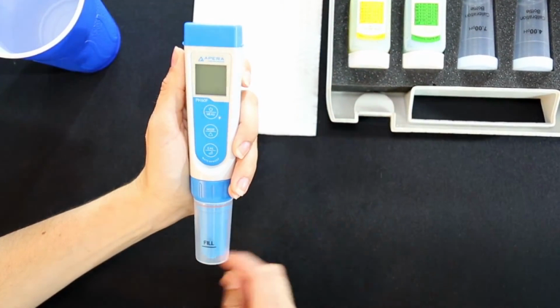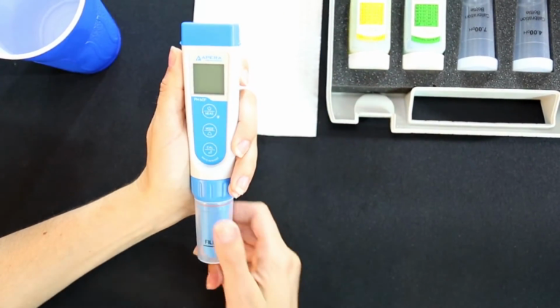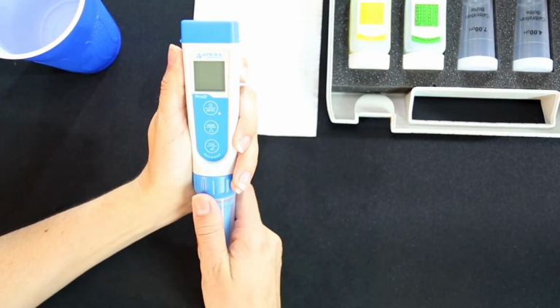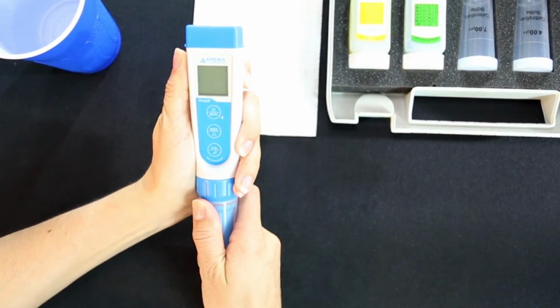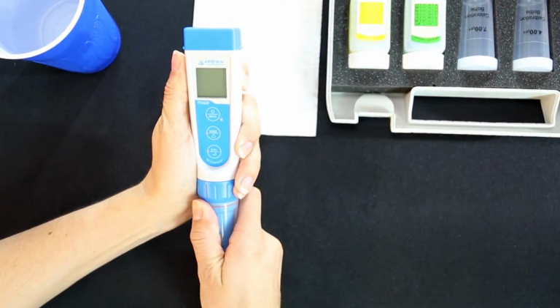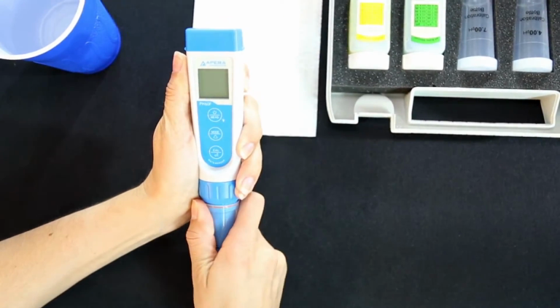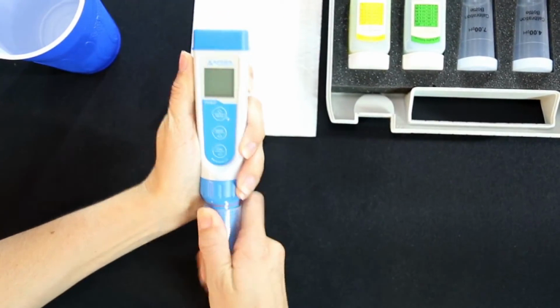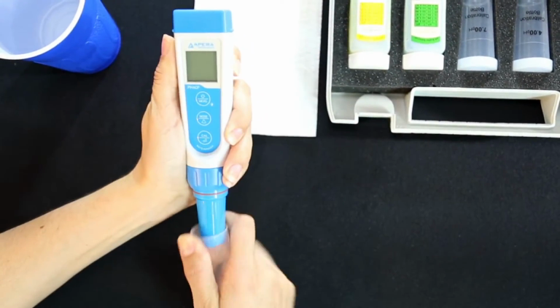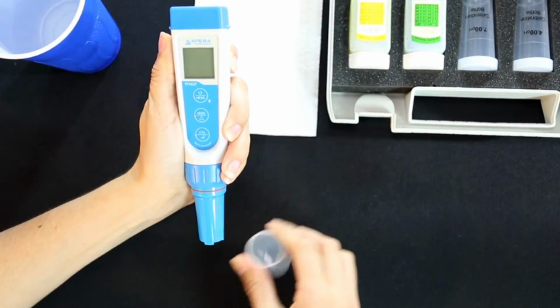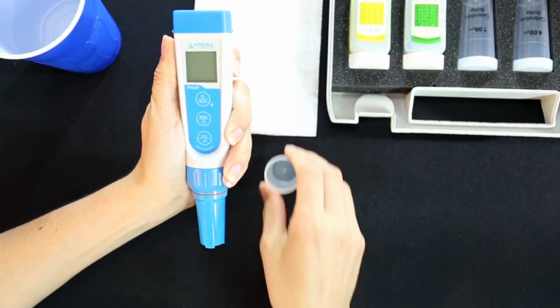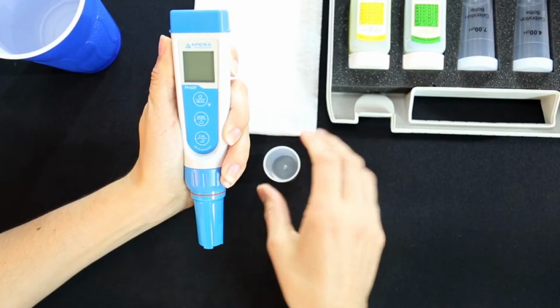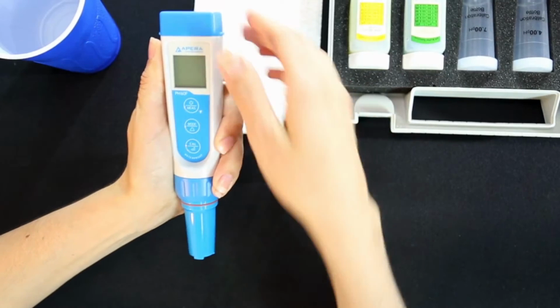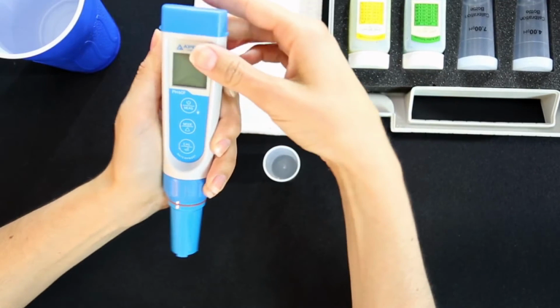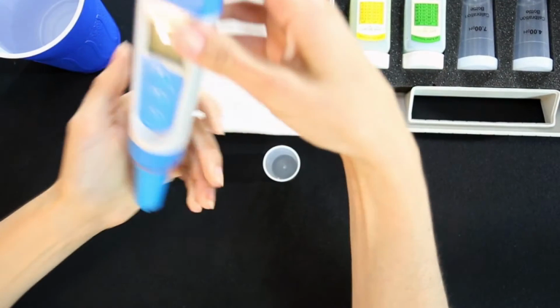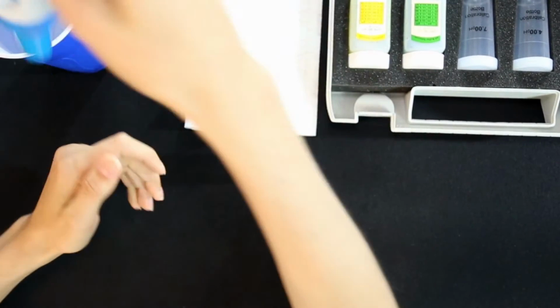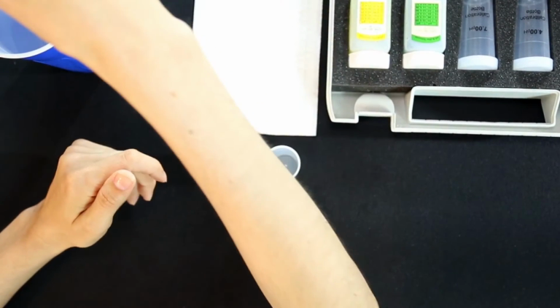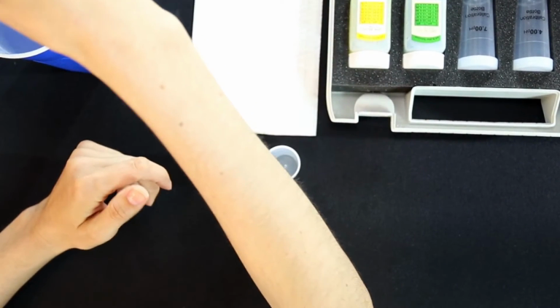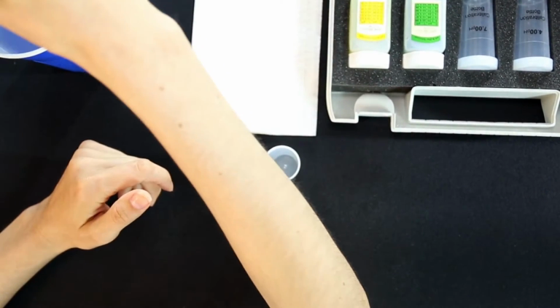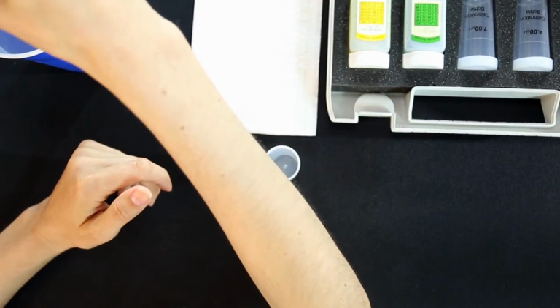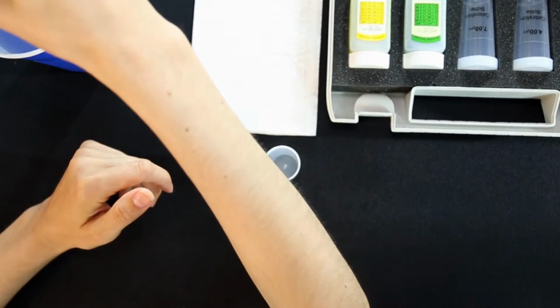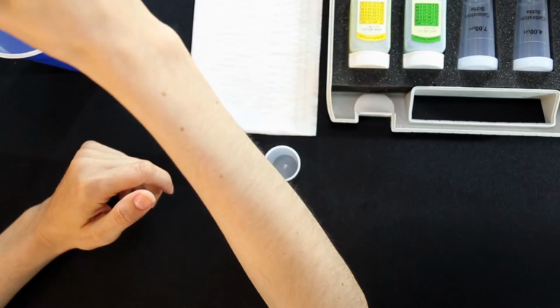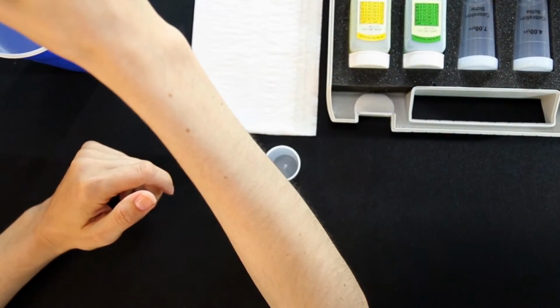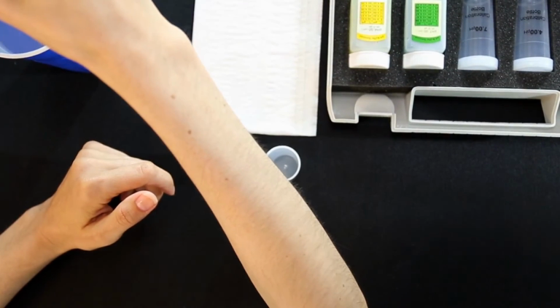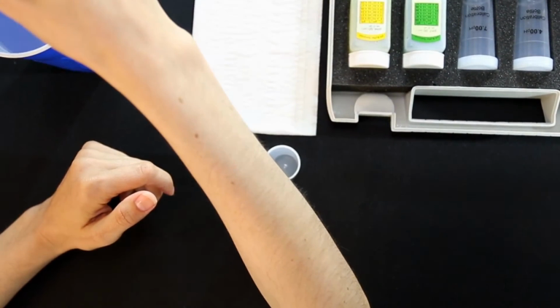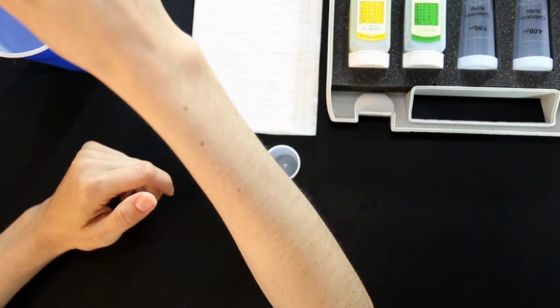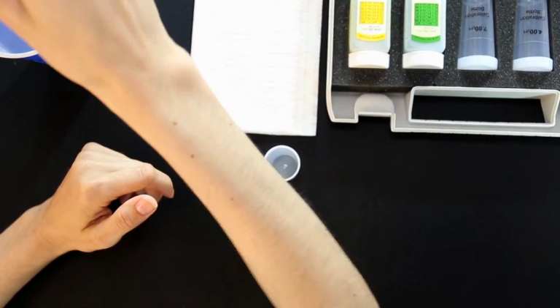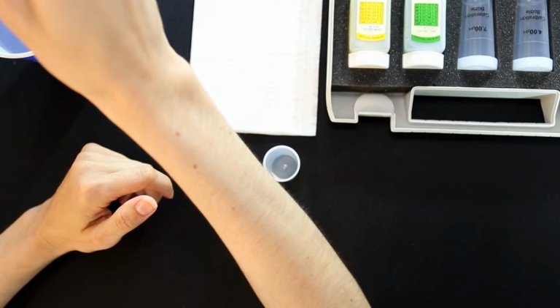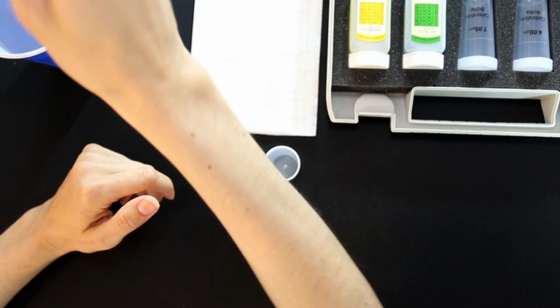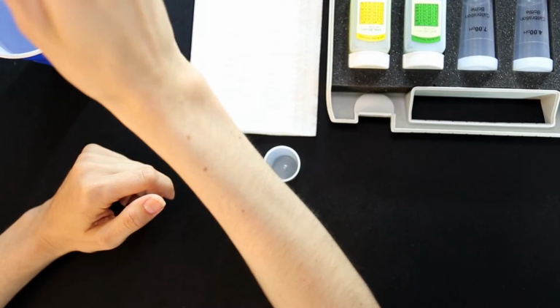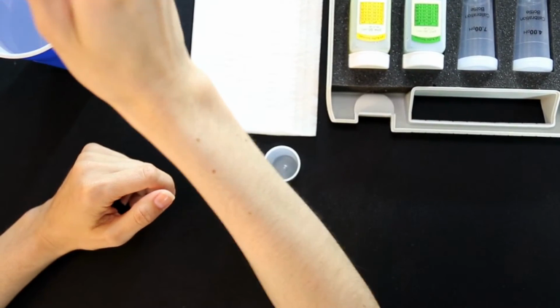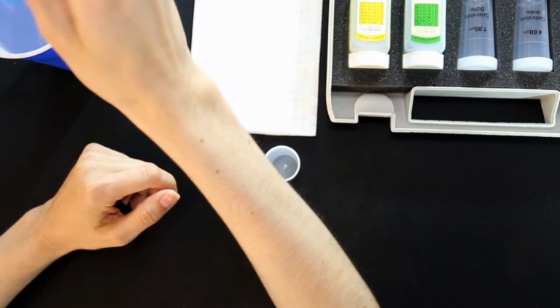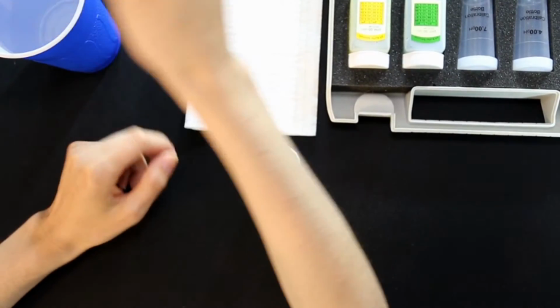After each use, the probe should be cleaned in distilled water. If the head of the probe is polluted or greasy, please use a soft brush and soap water to clean it.